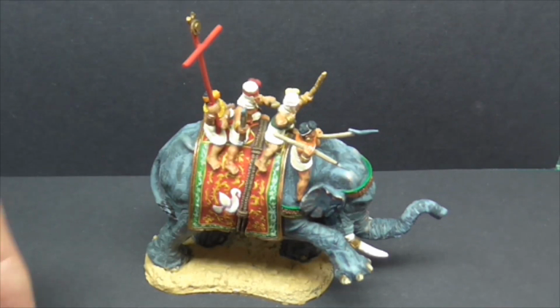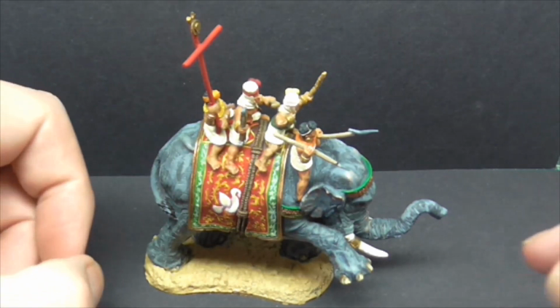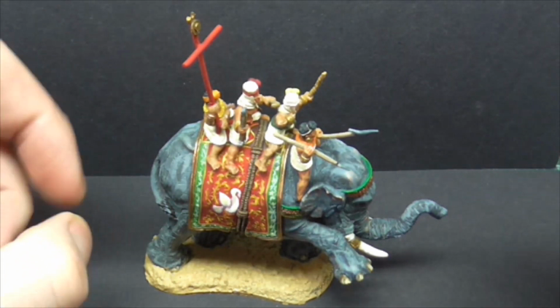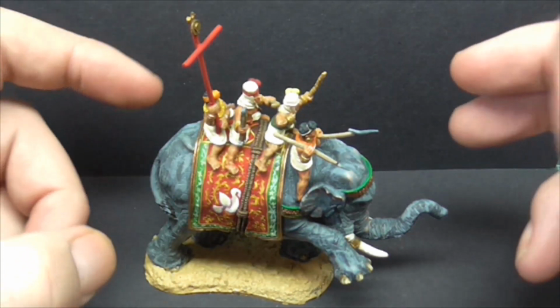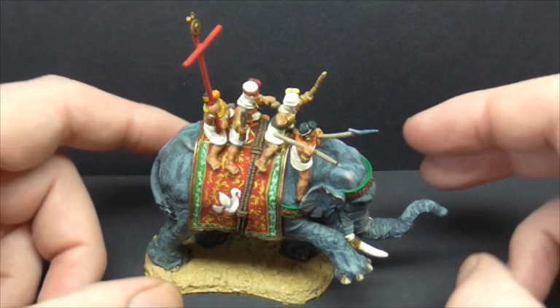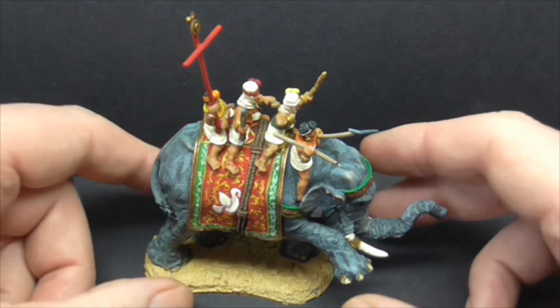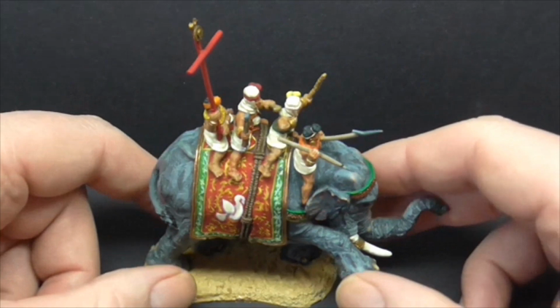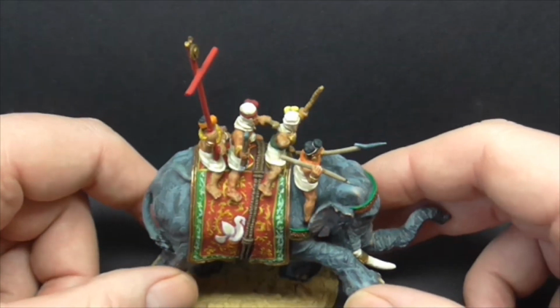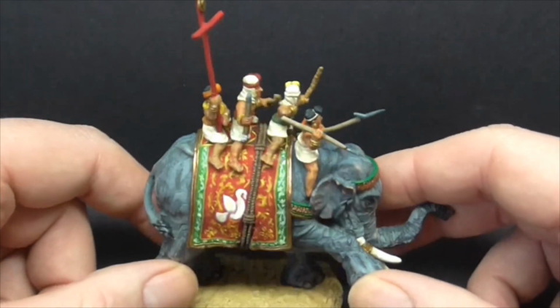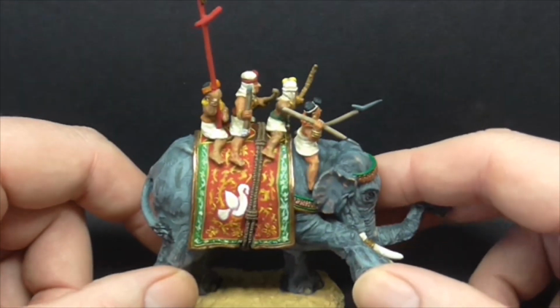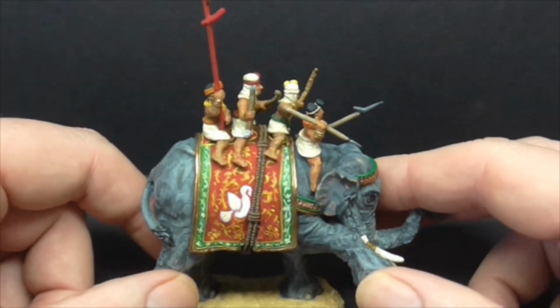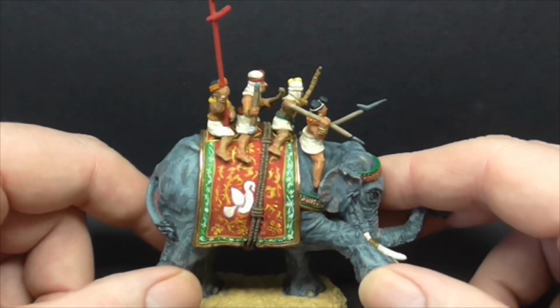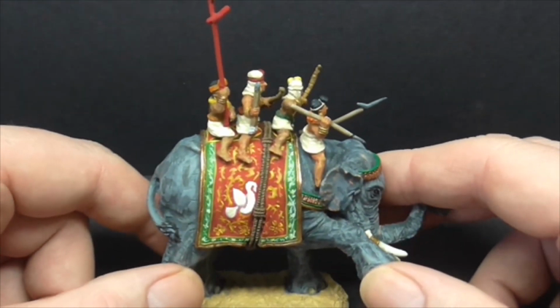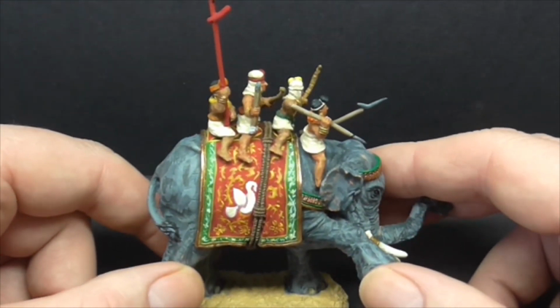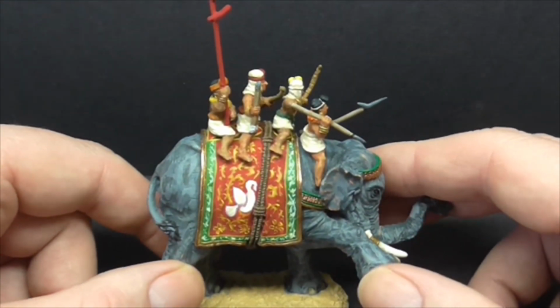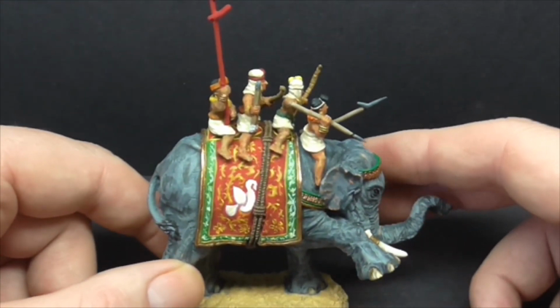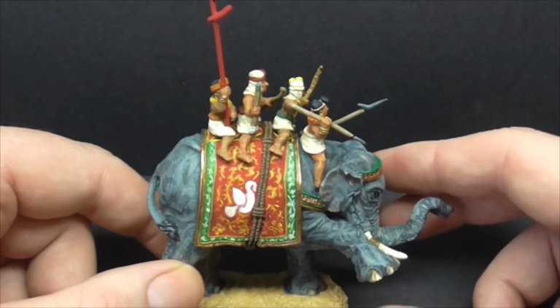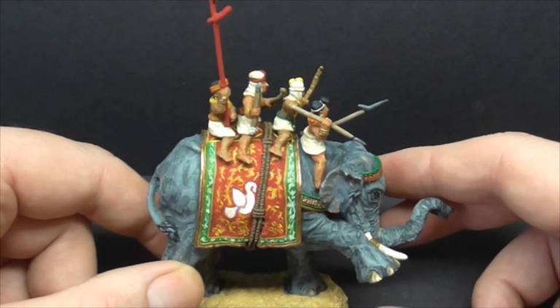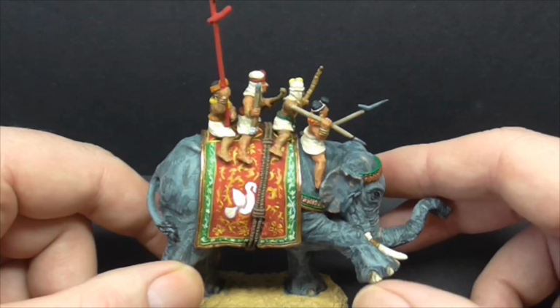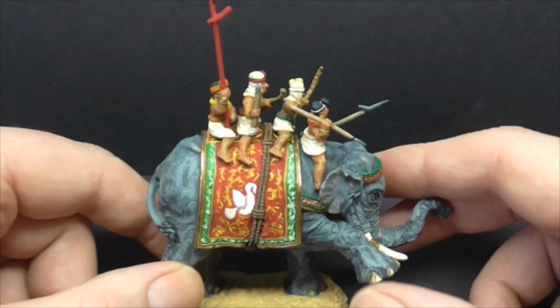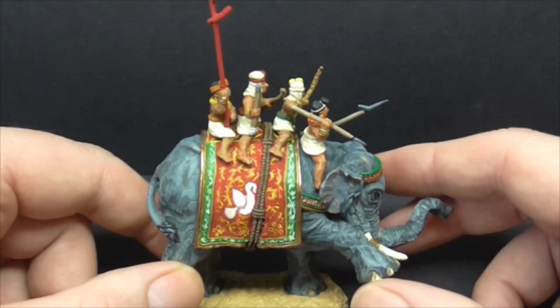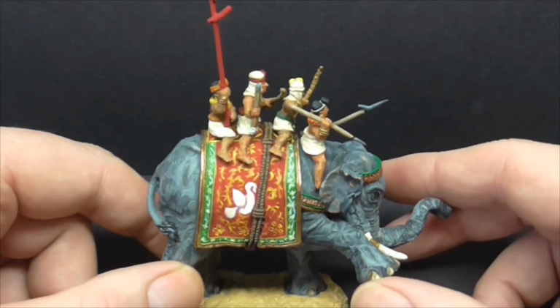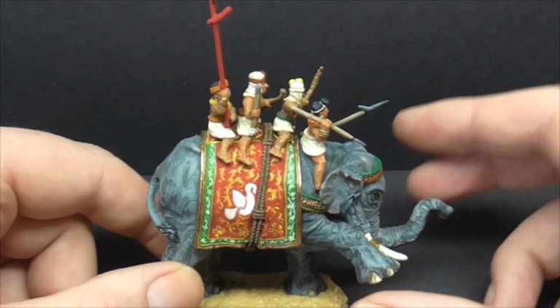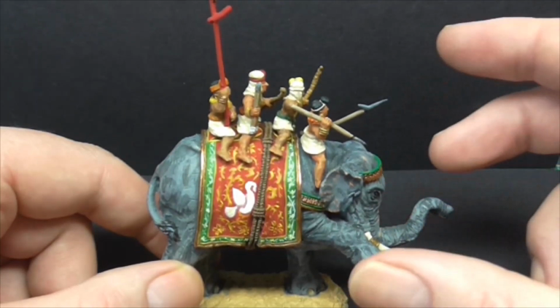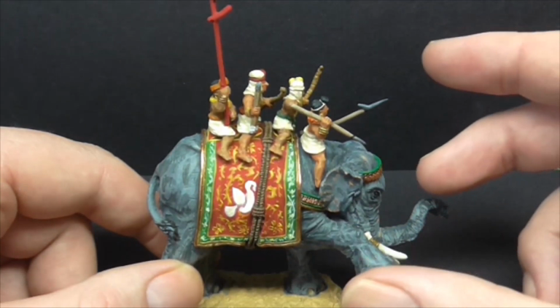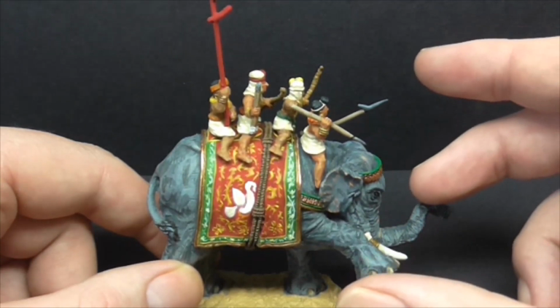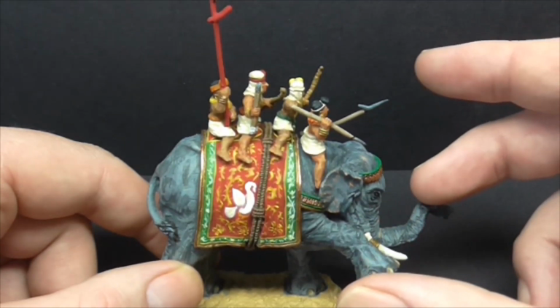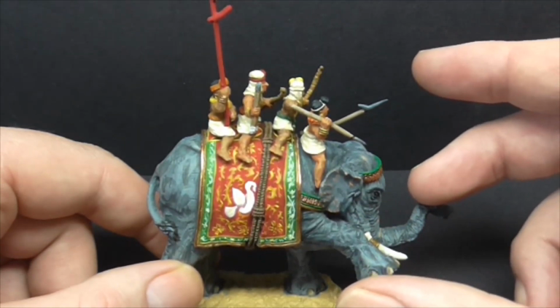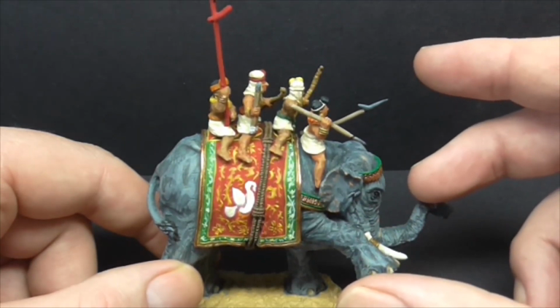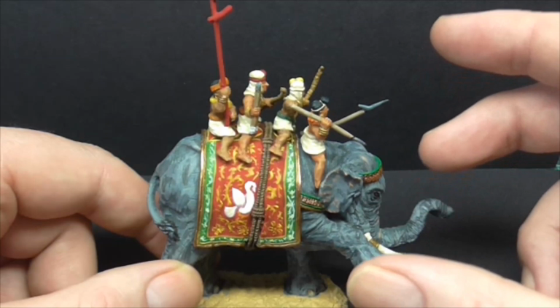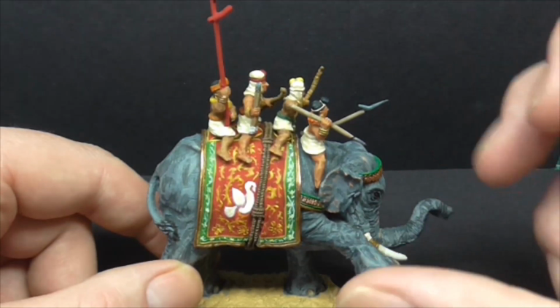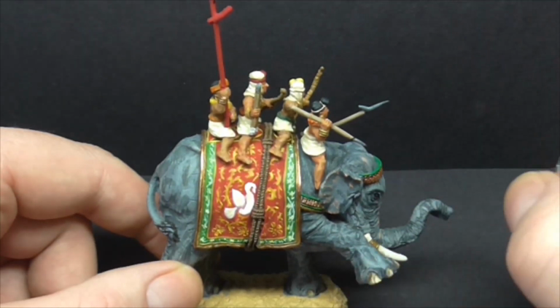There will be some photographs at the end of this as well if the video isn't particularly clear. It's a First Core elephant, as you'd have seen from the reviews I've done on them. It's got a metal trunk and the rest is resin.